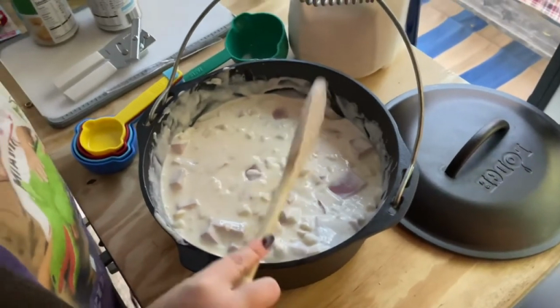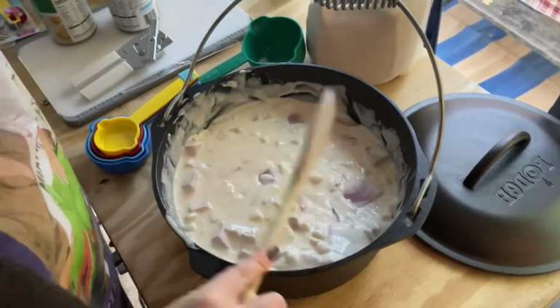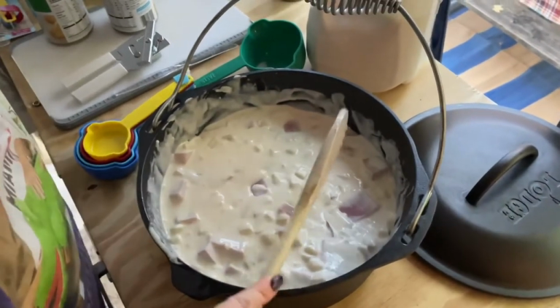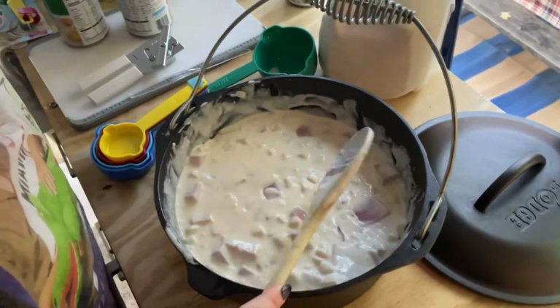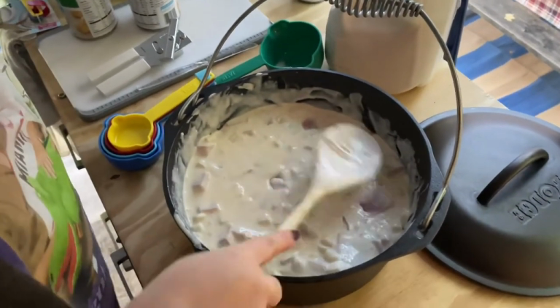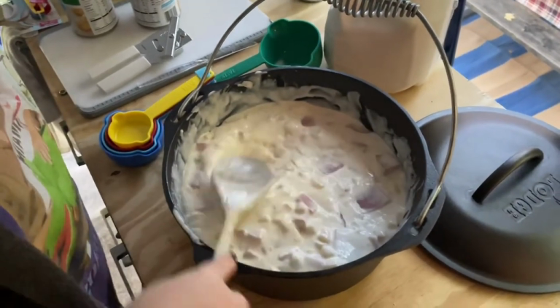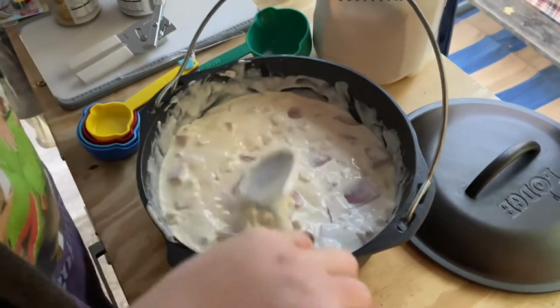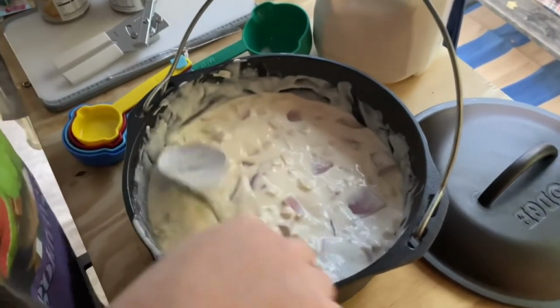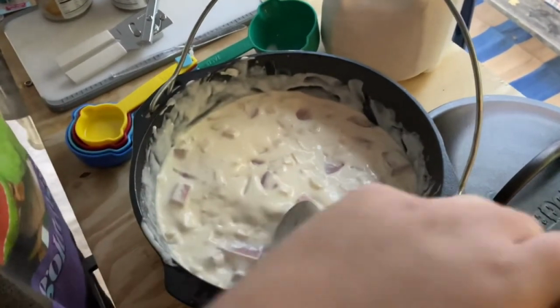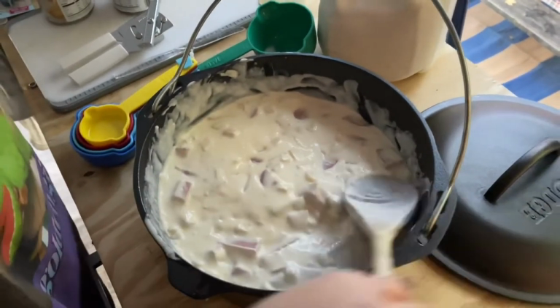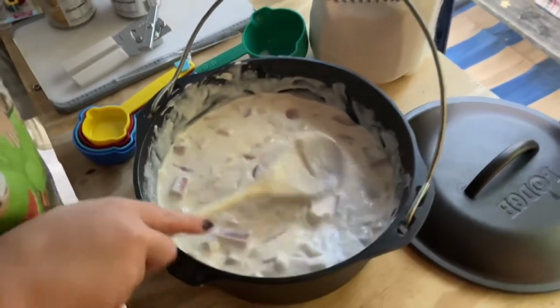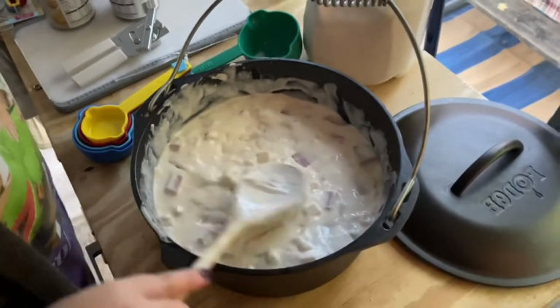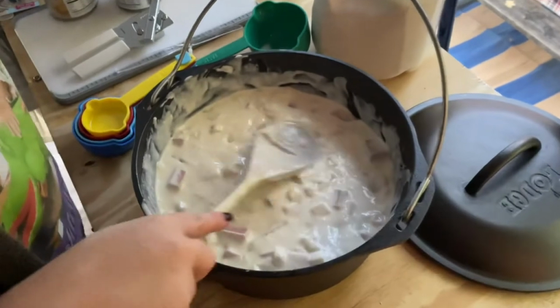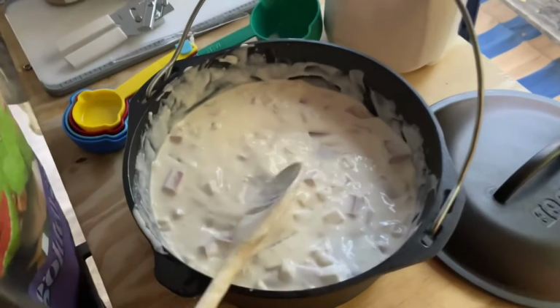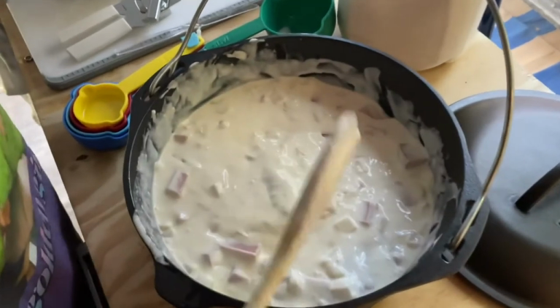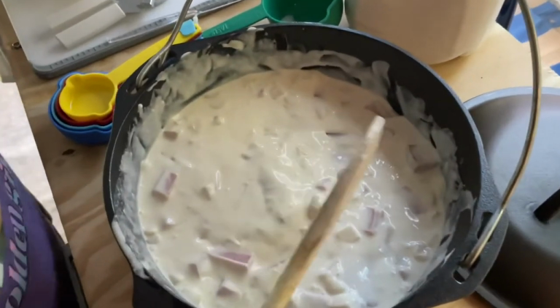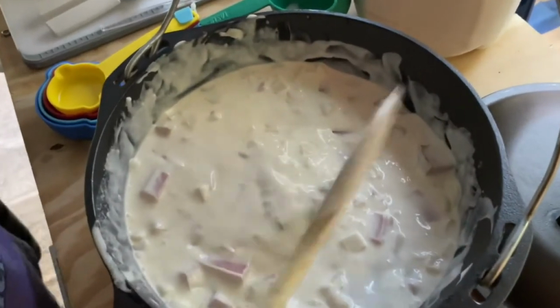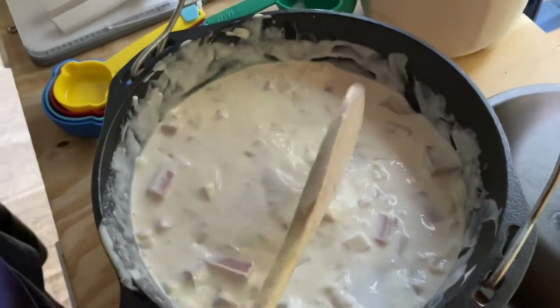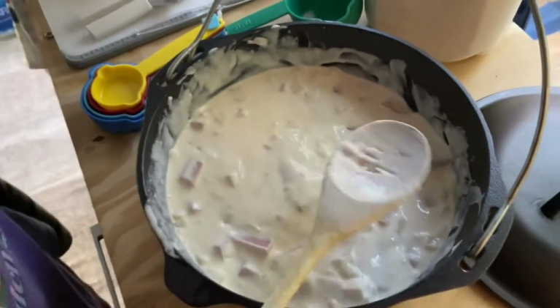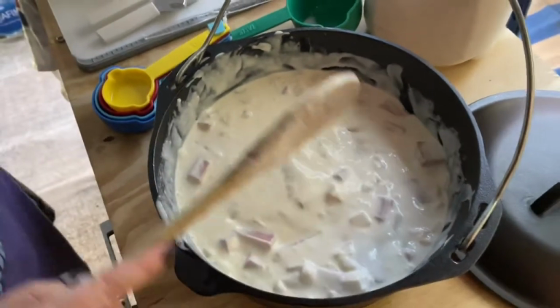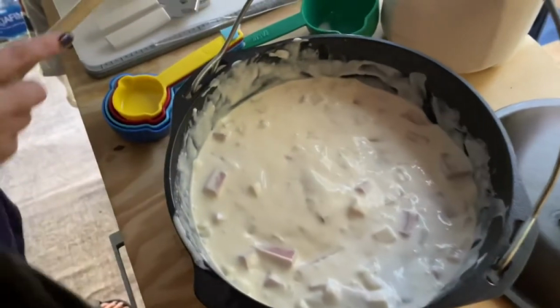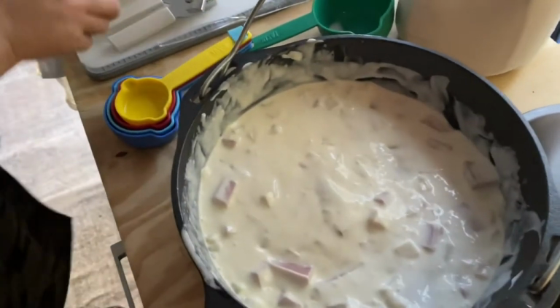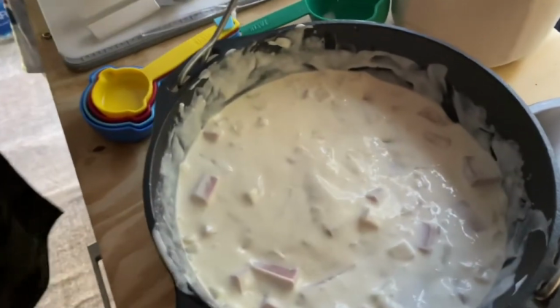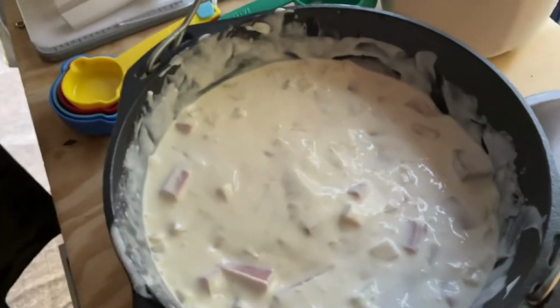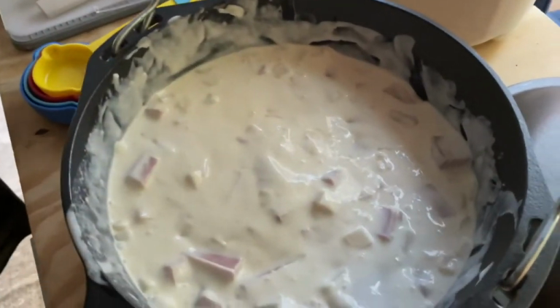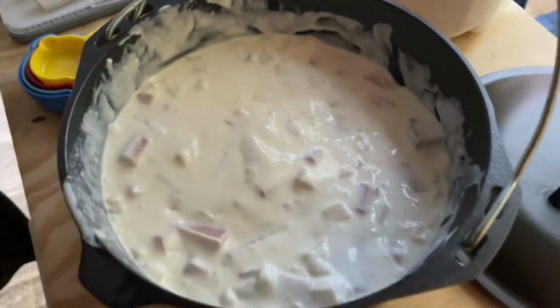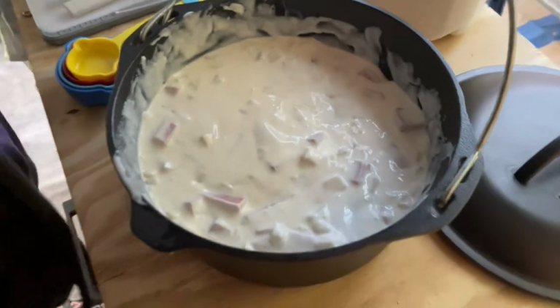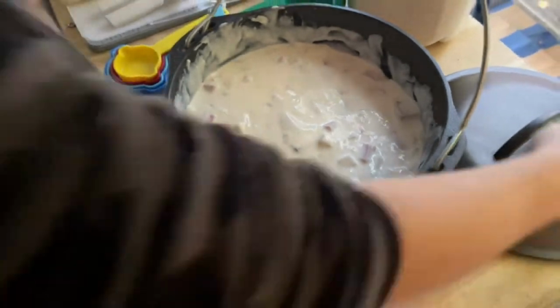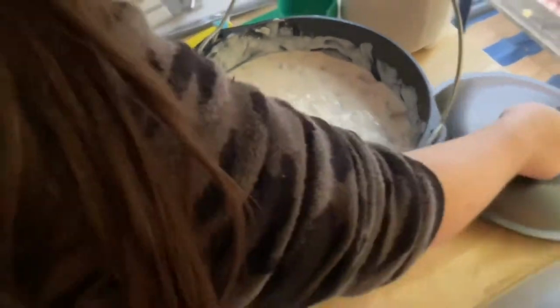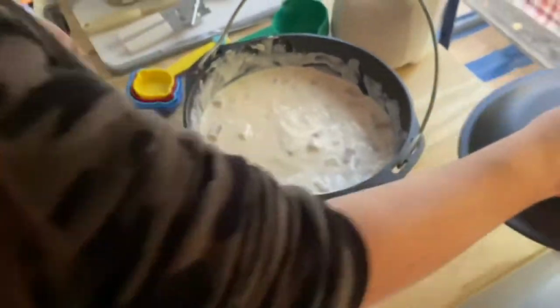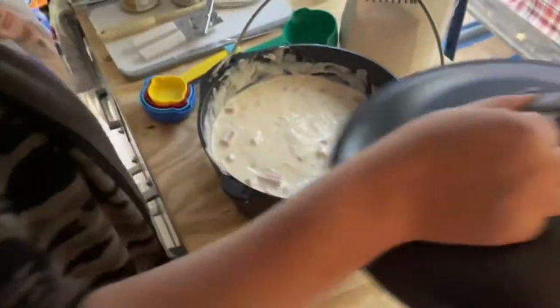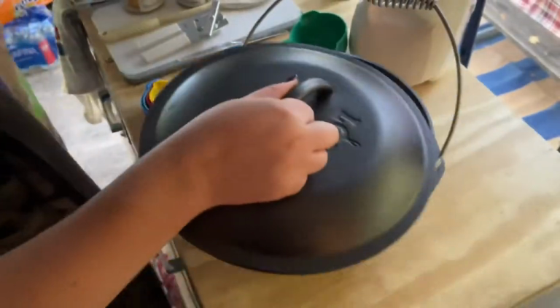We've got to make sure we get everything off the spoon — give it a couple extra taps here — and we're going to be in good shape. It's about time to look at our fire and see if we've got enough embers on this deal.